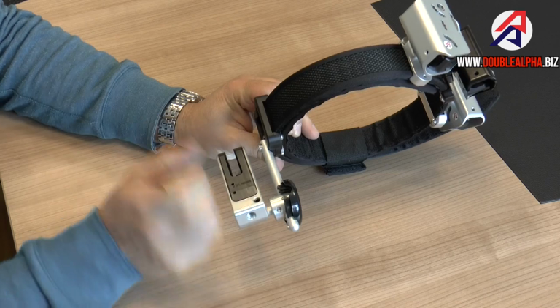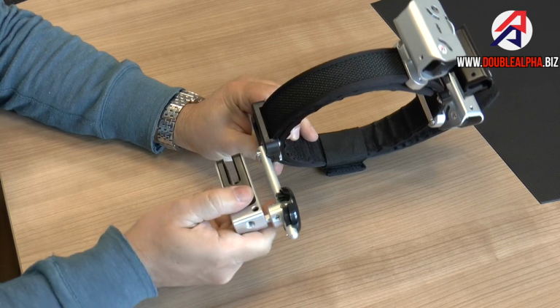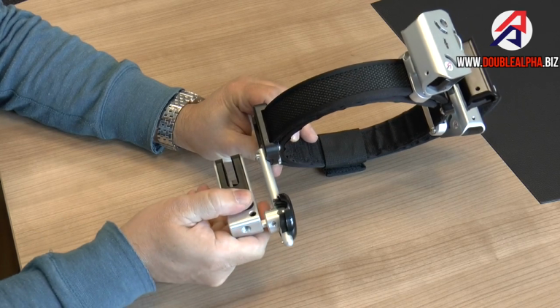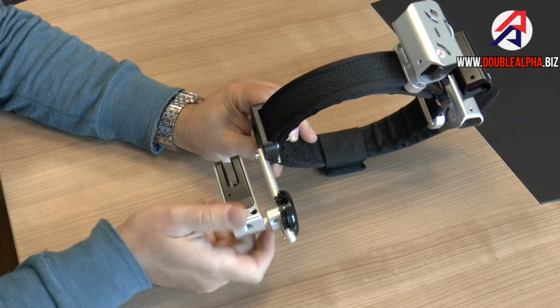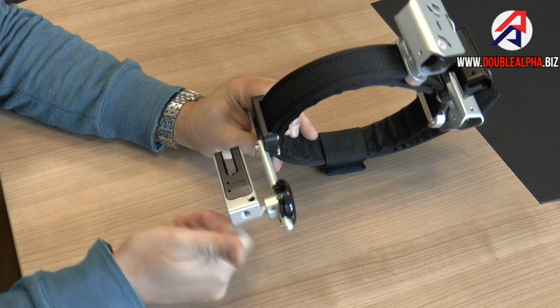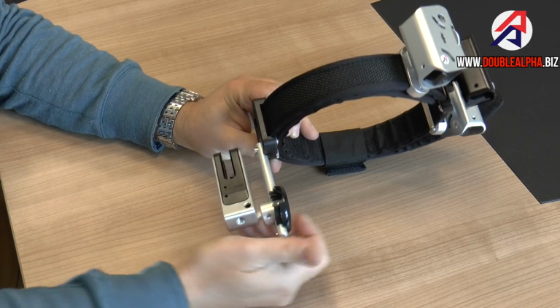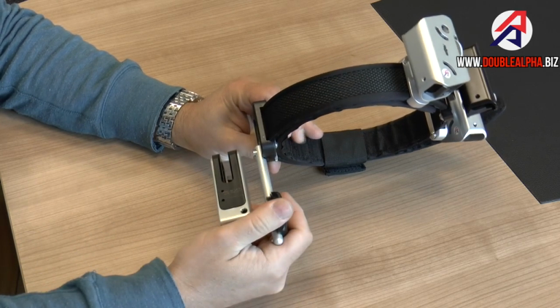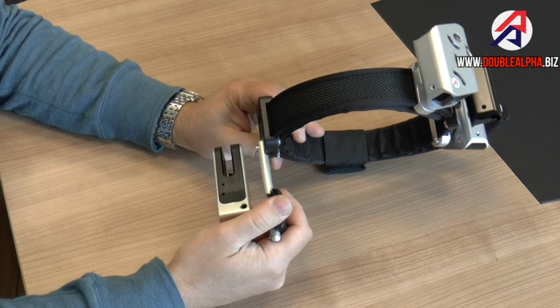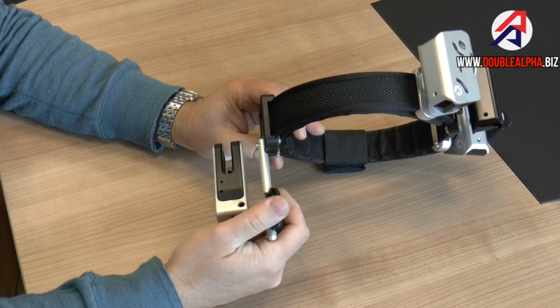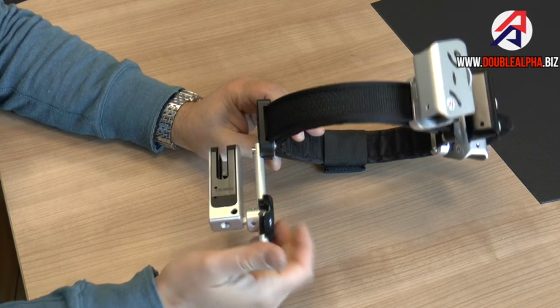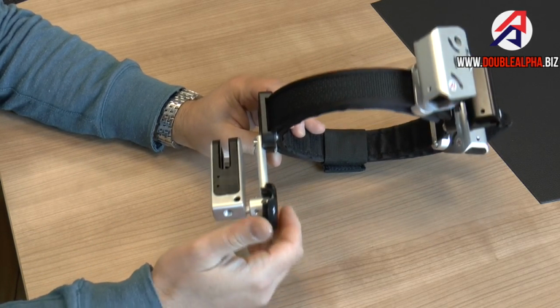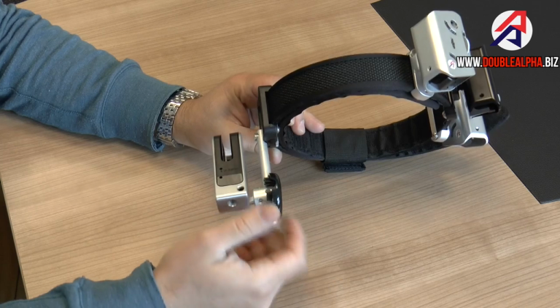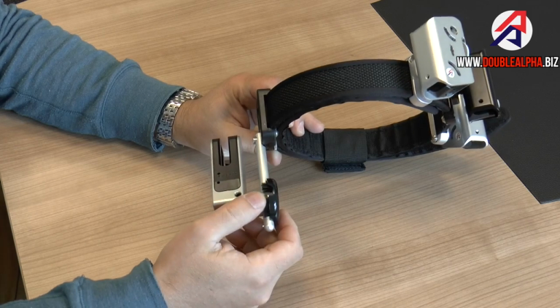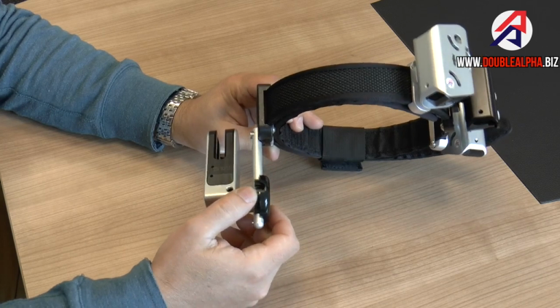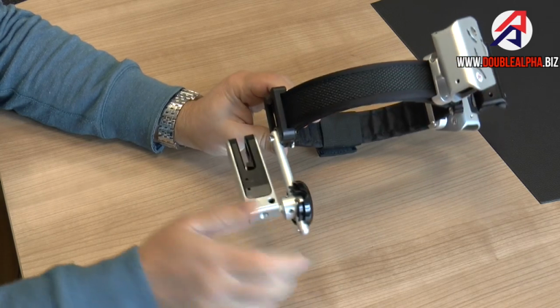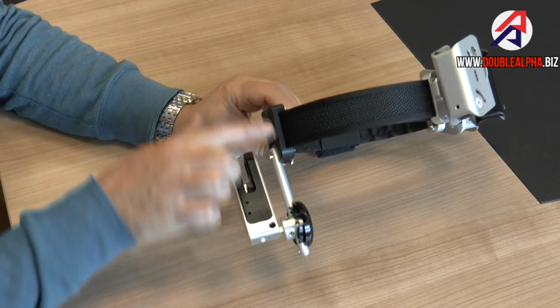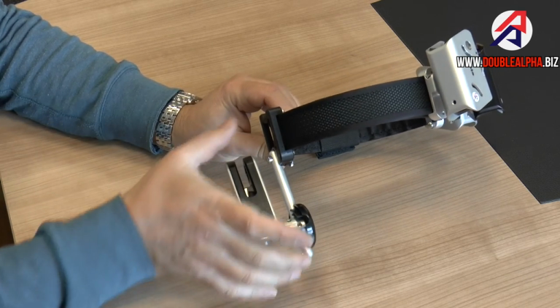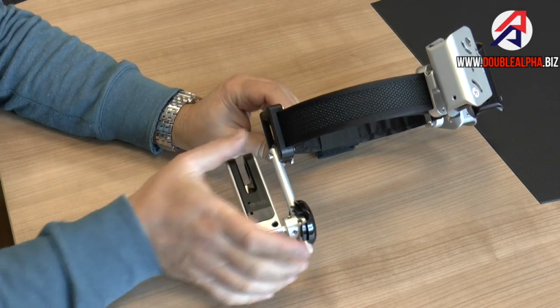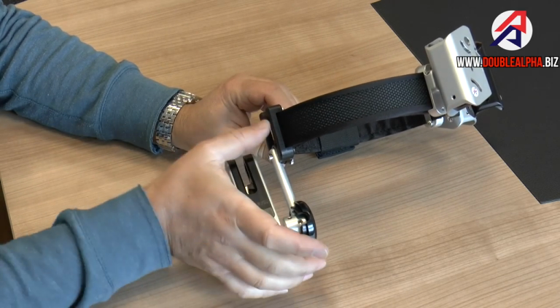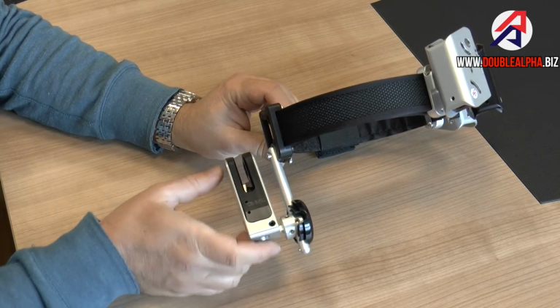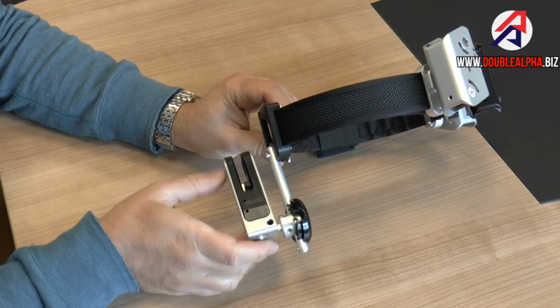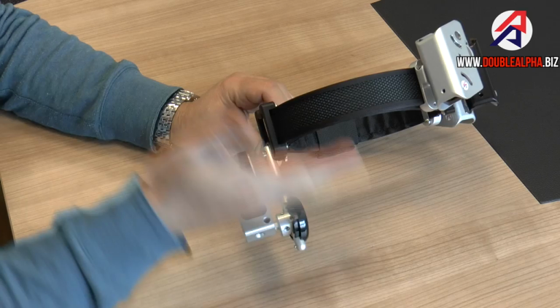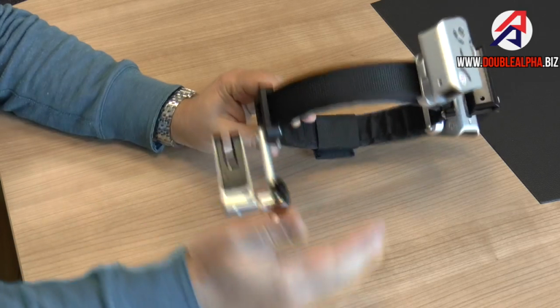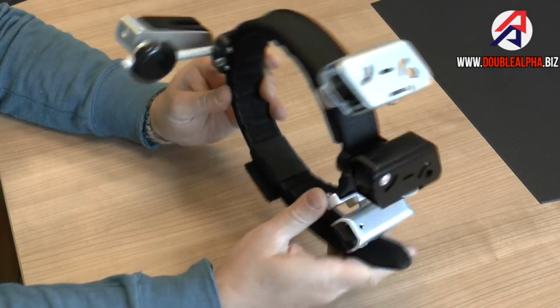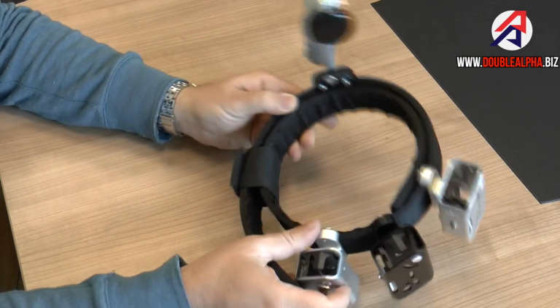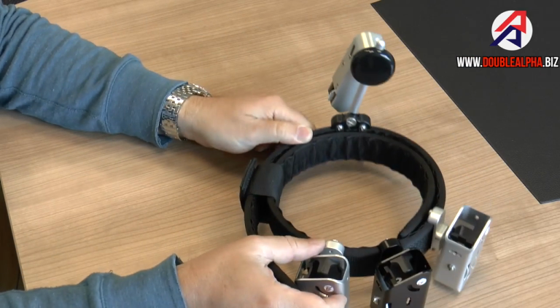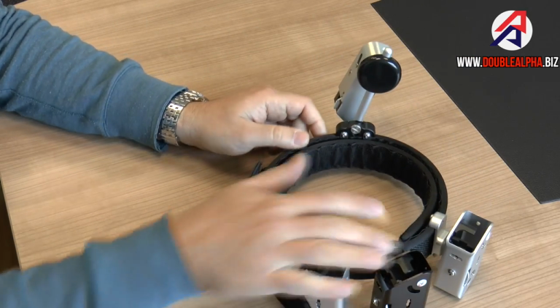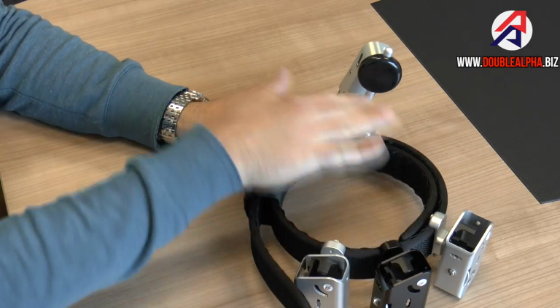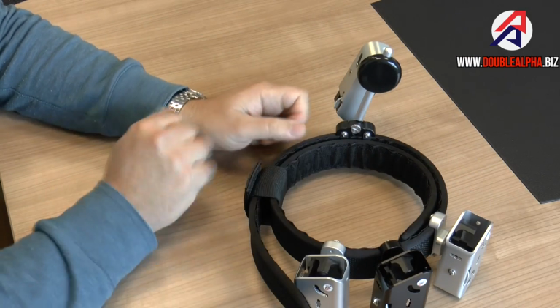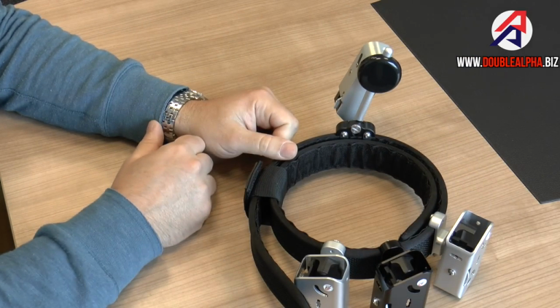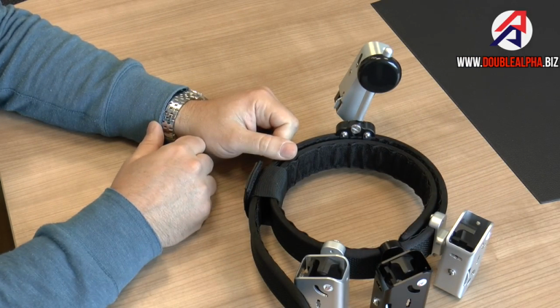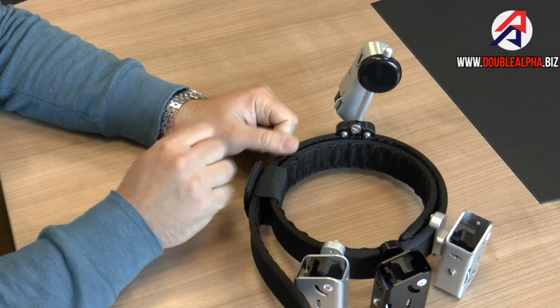The problem you have with a rig when you're traveling to an international match, or even when you want to pack your rig into your range bag, is that the length of the holster — even on a compact holster — adds a lot of bulk and size to the rig, and packing it in a suitcase becomes a lot less efficient.